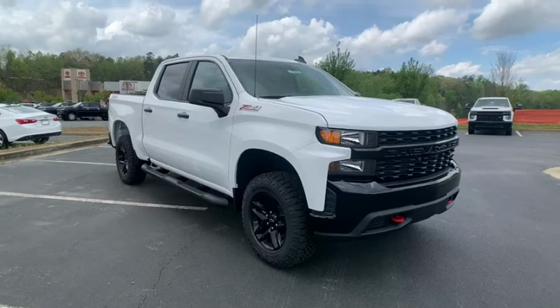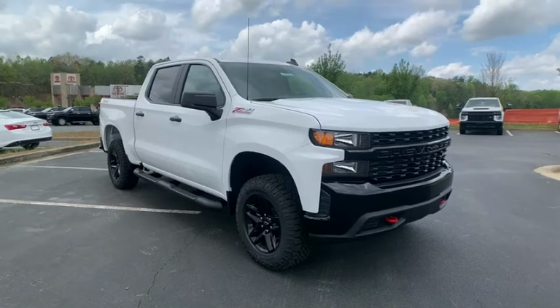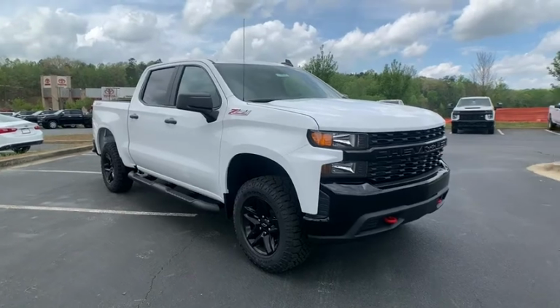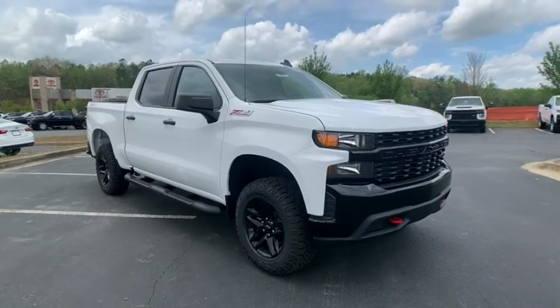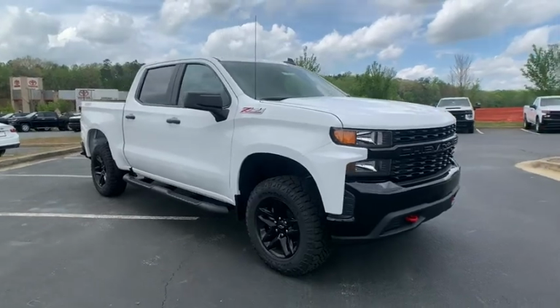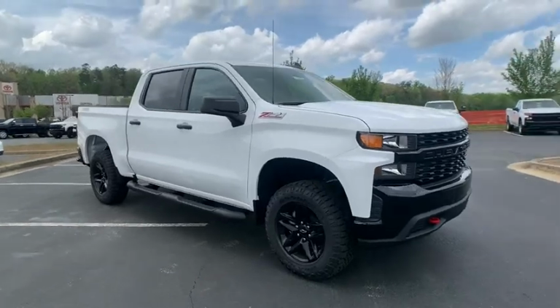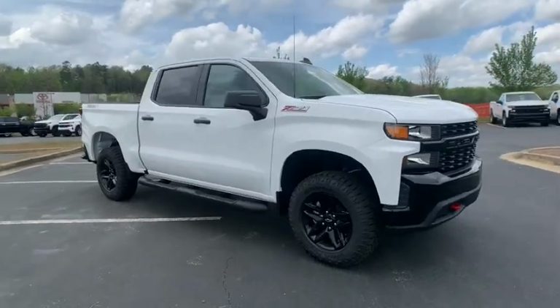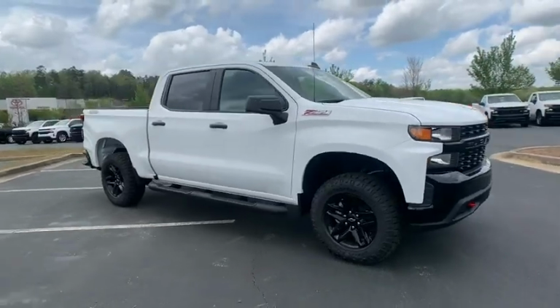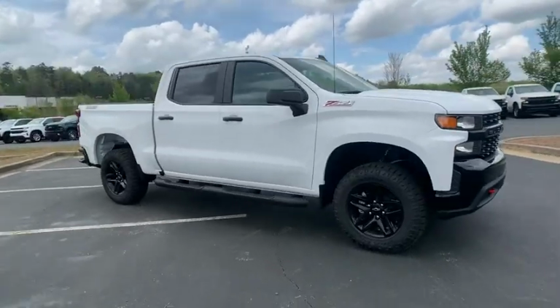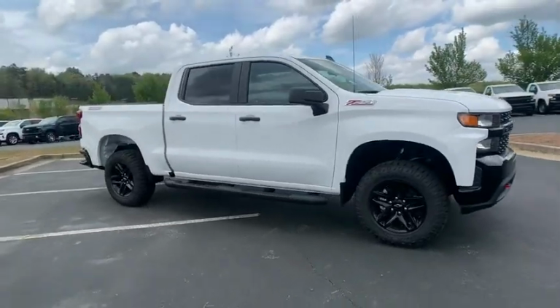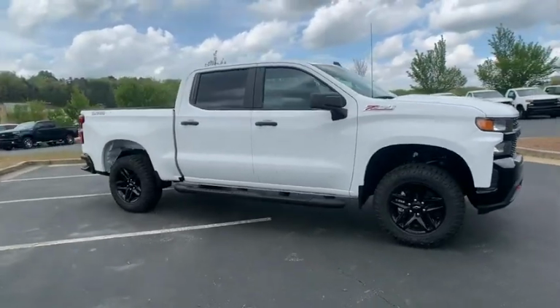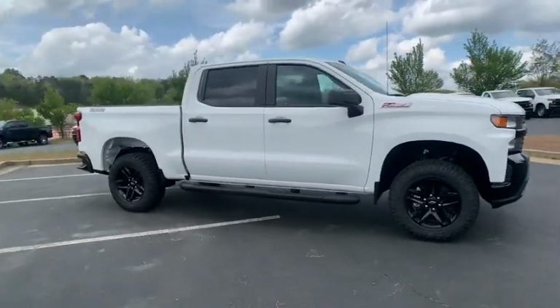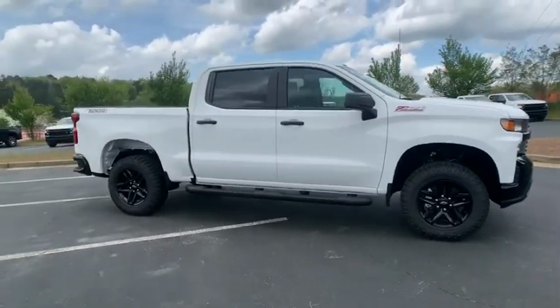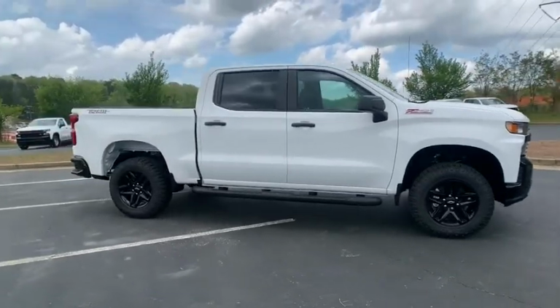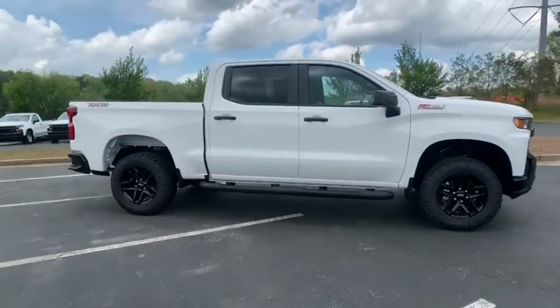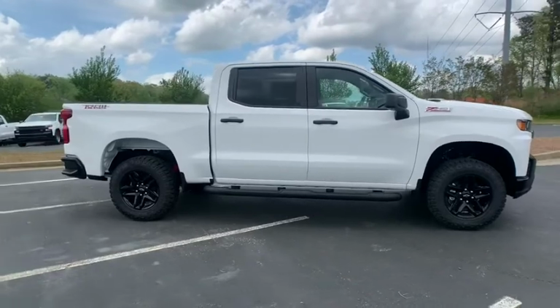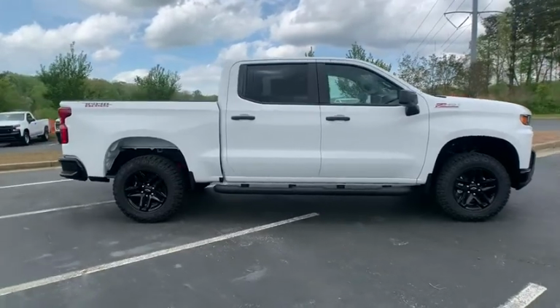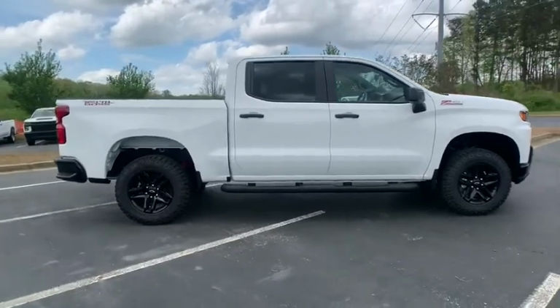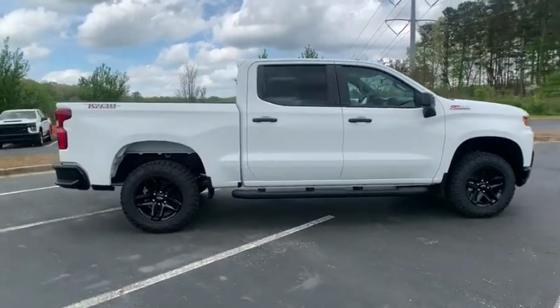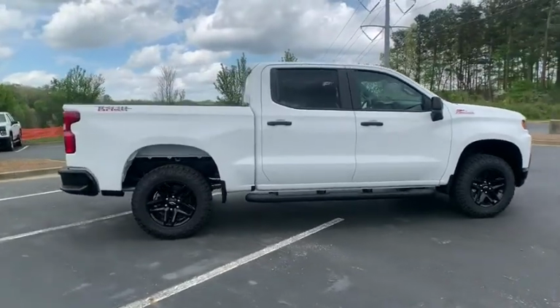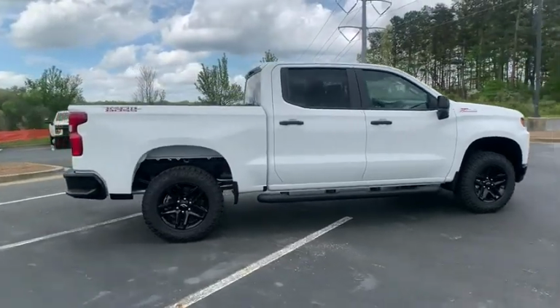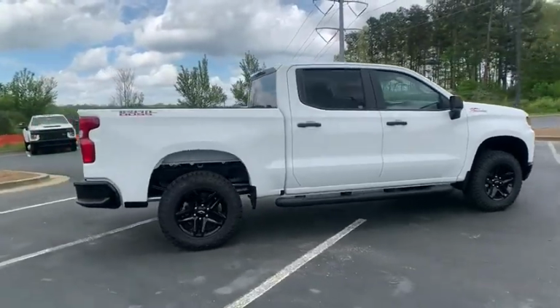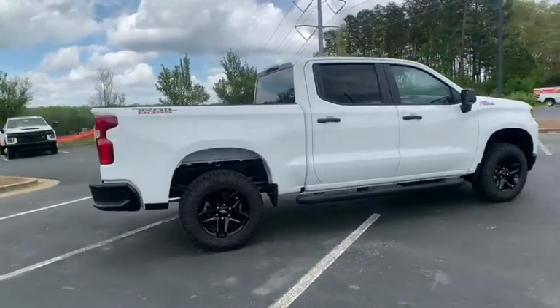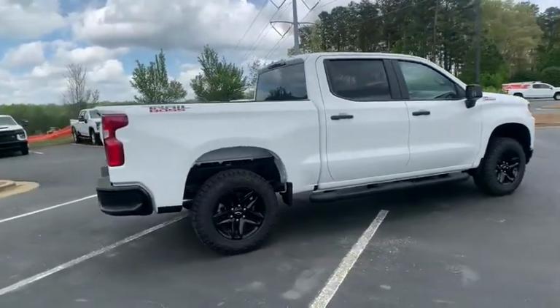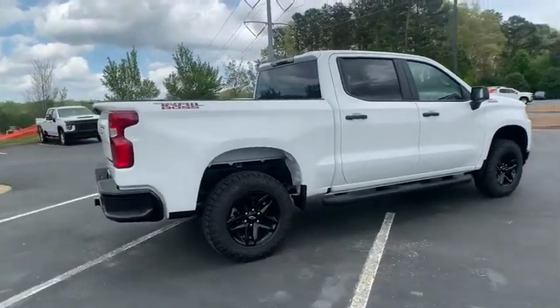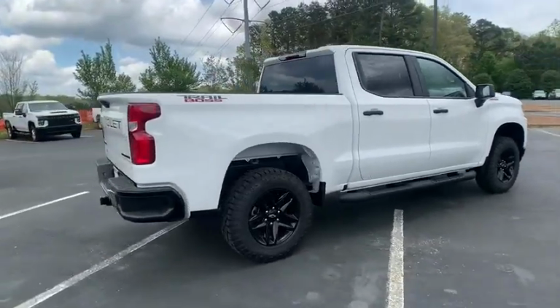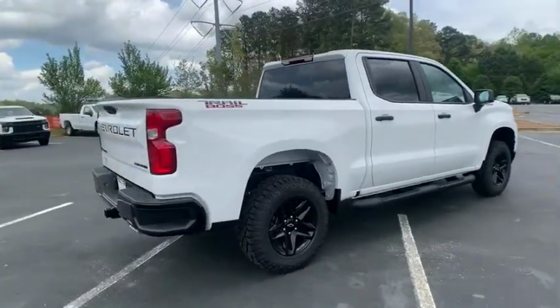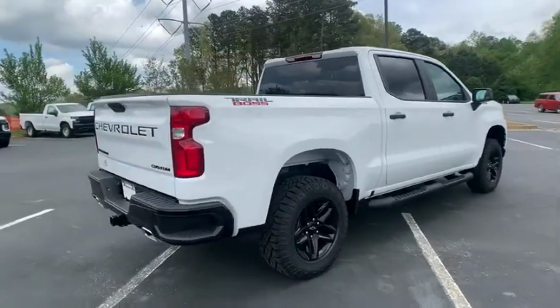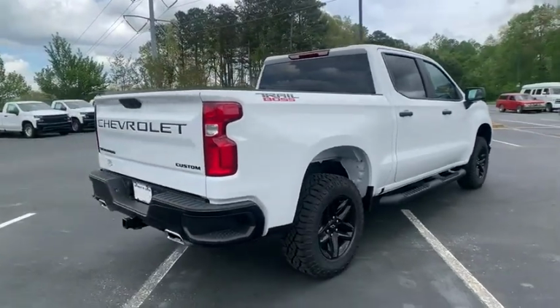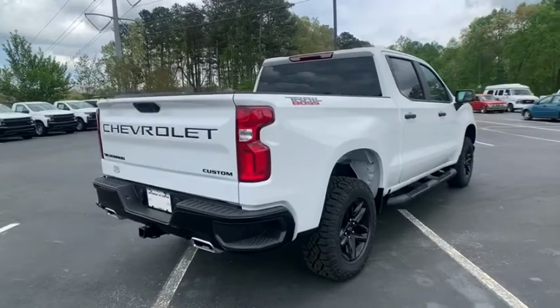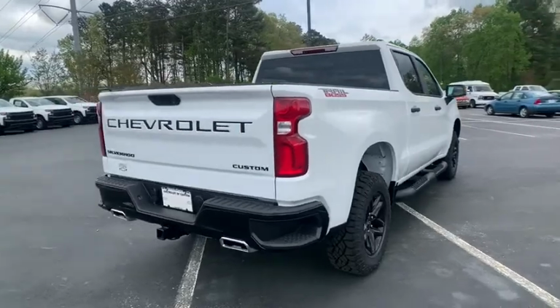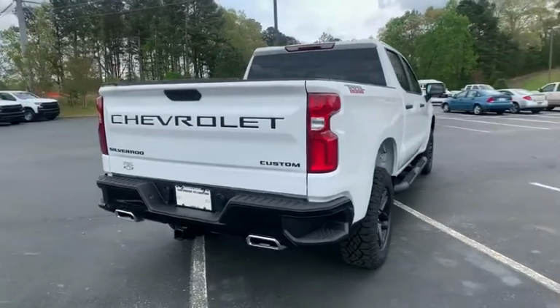Stop by and take a look at the 2020 Chevrolet Silverado 1500. The Chevy Silverado 1500 is the perfect combination of functionality, reliability, and technology.